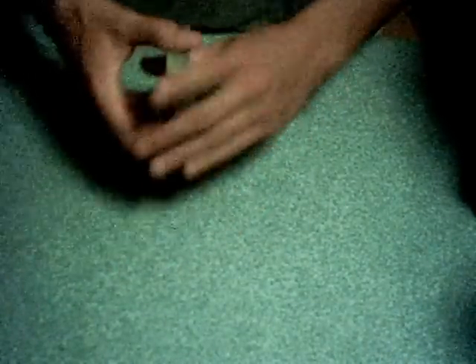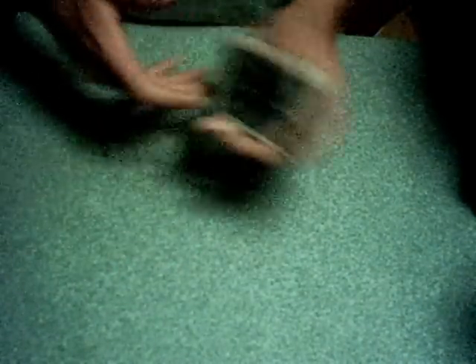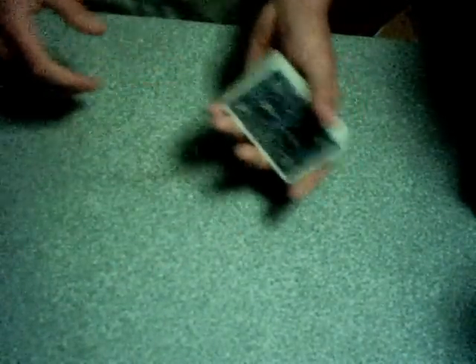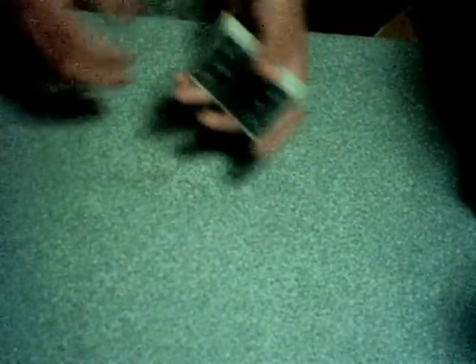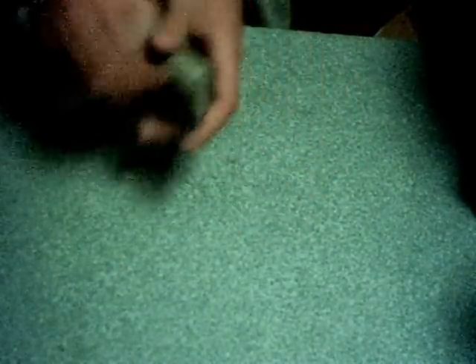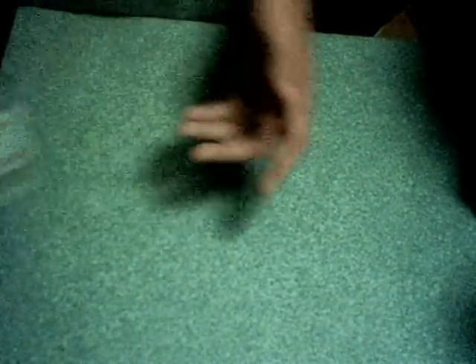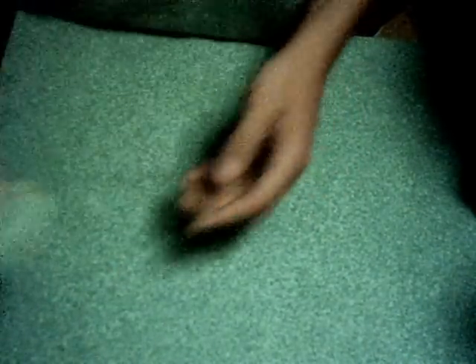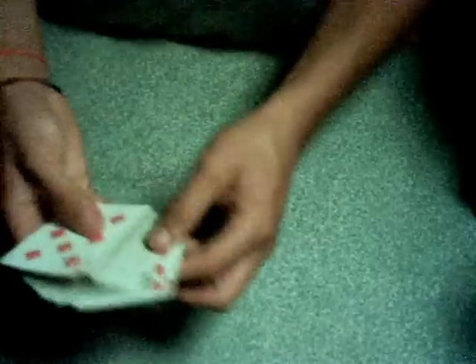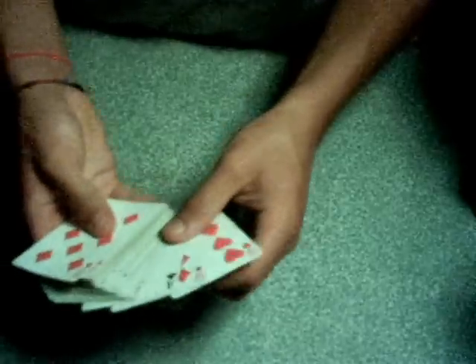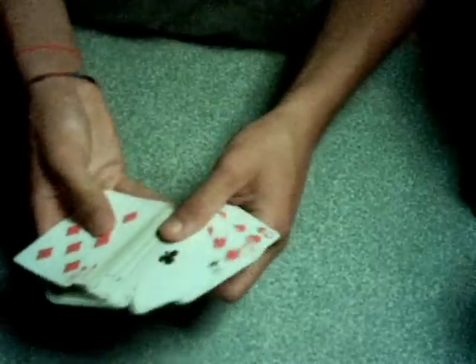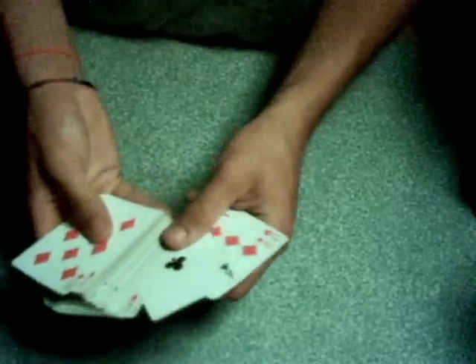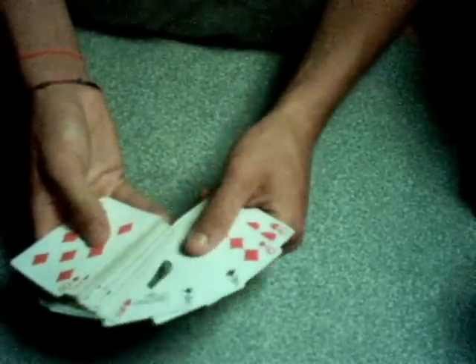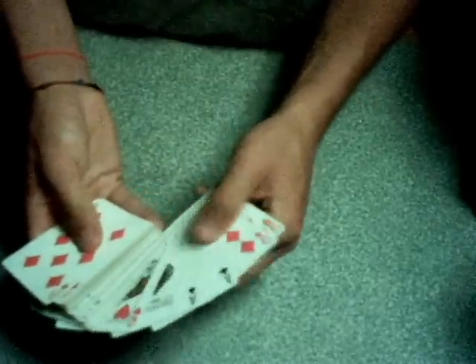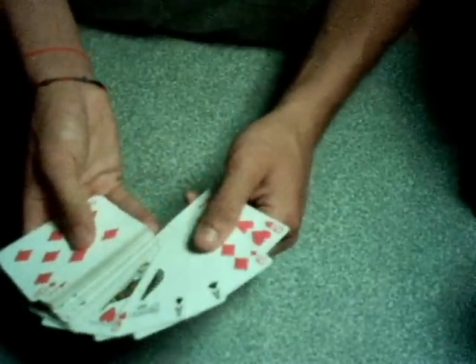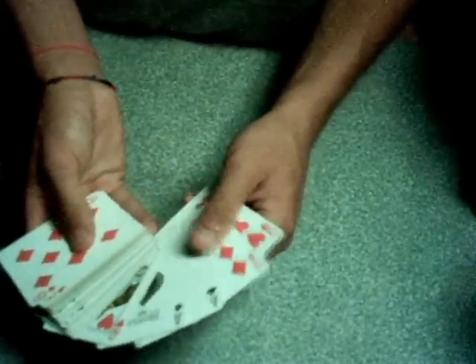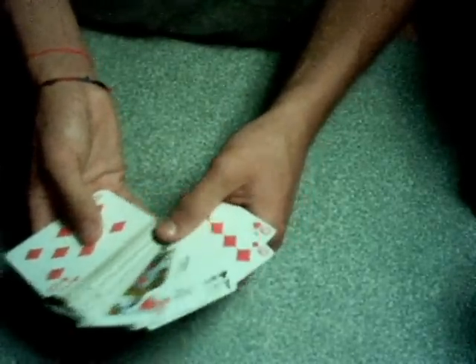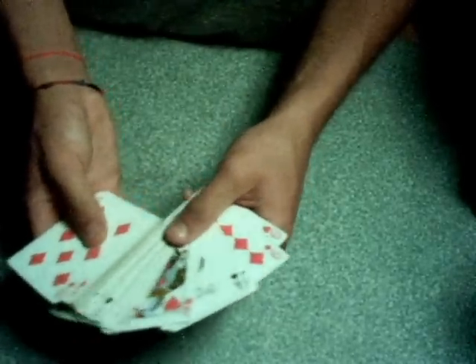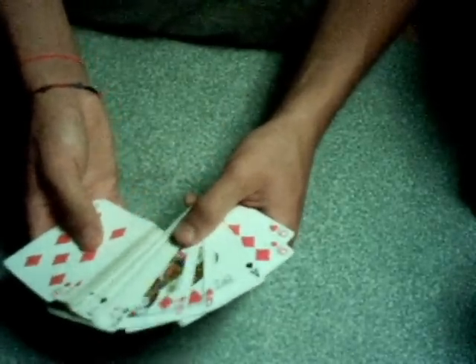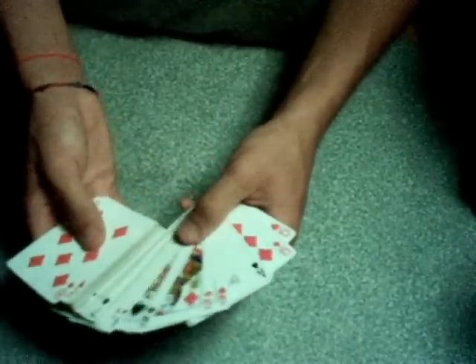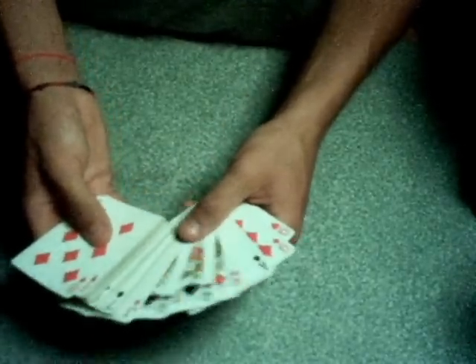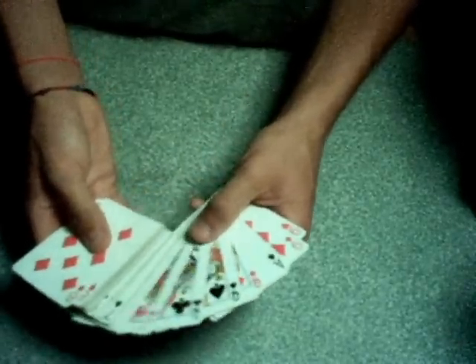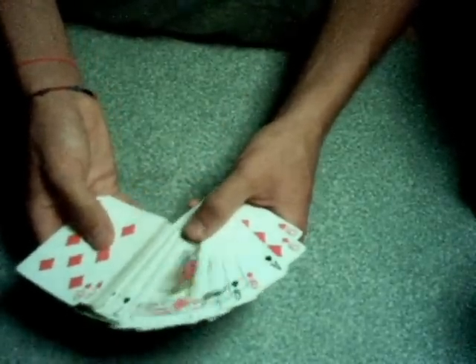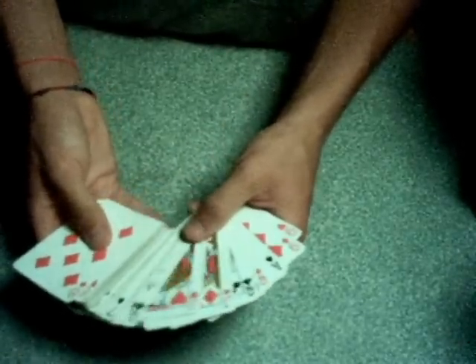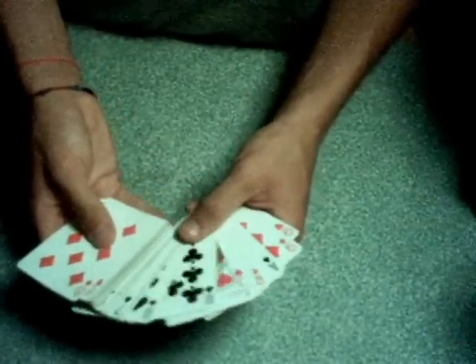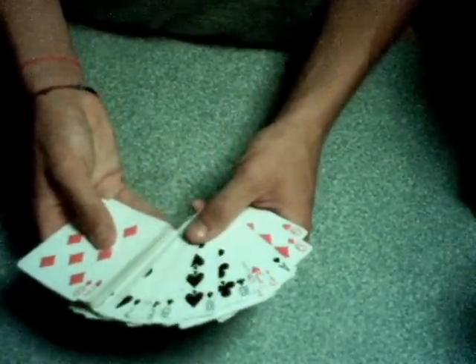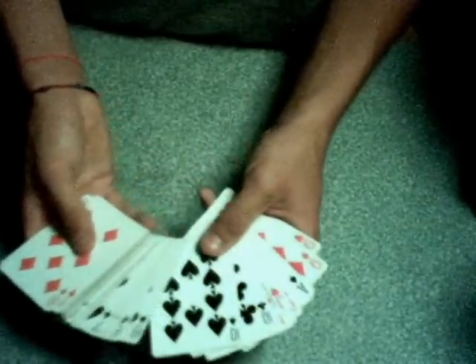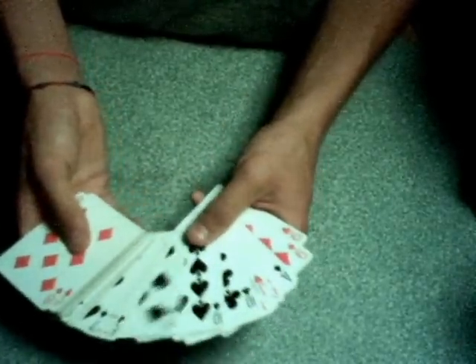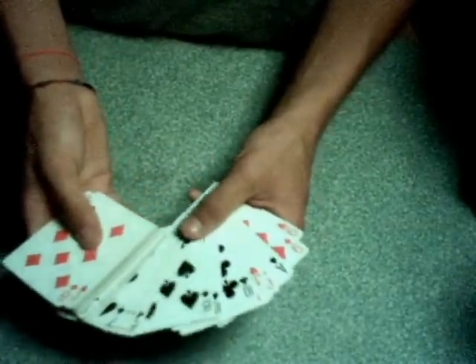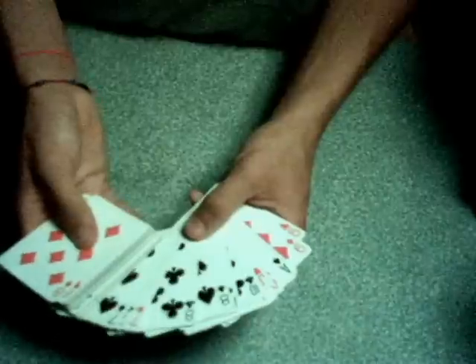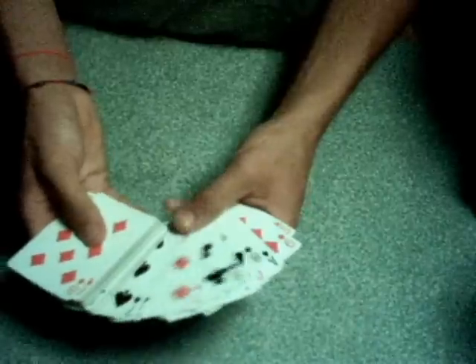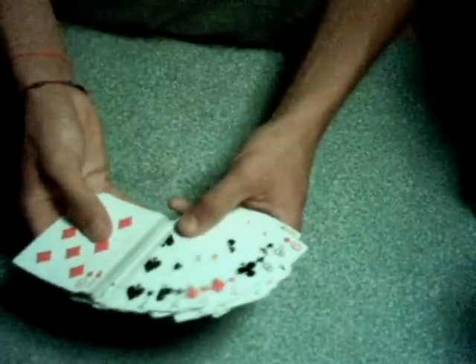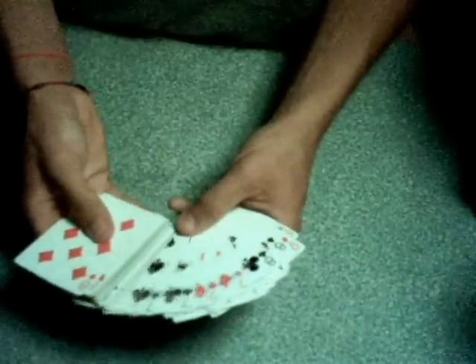I'm going to show you the deck. I have my deck already set up, and as you can see, the cards go red, black, red, black, red, black — everything is paired up.